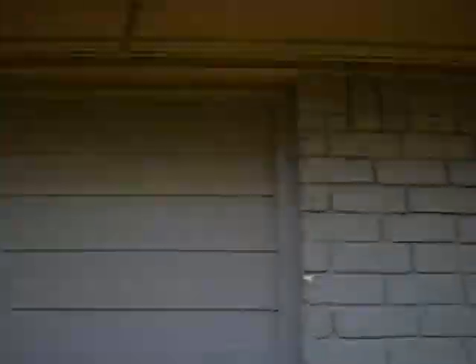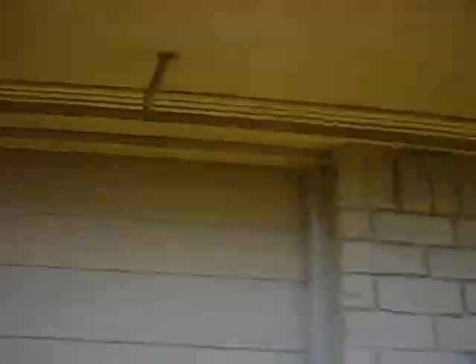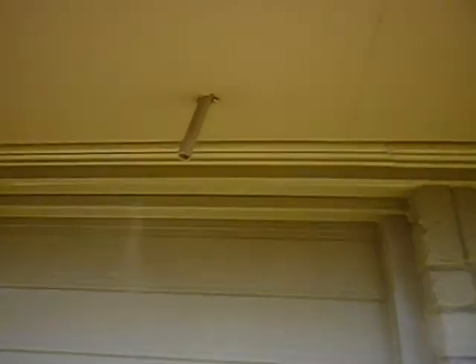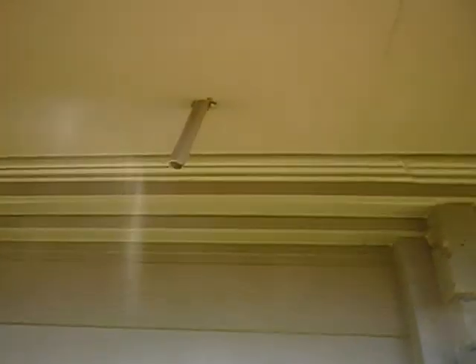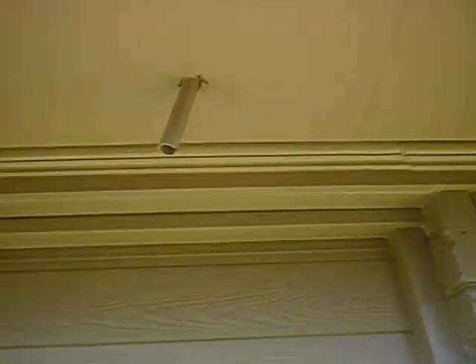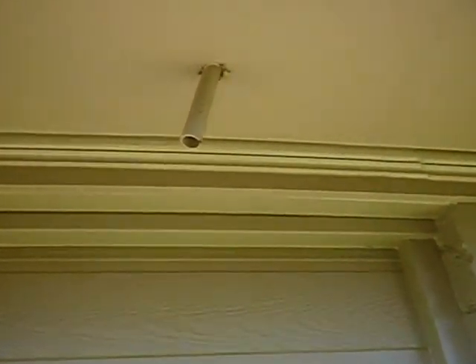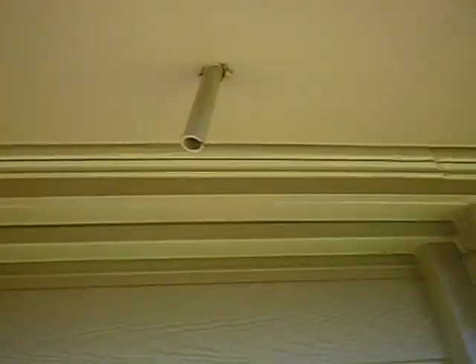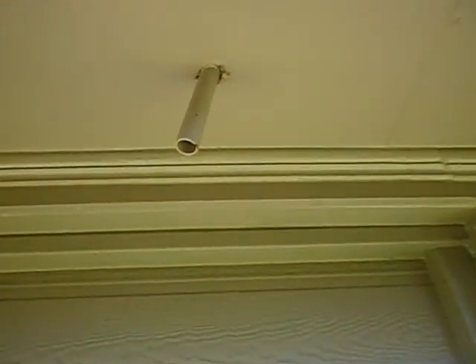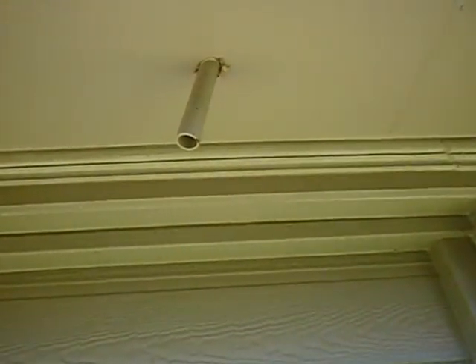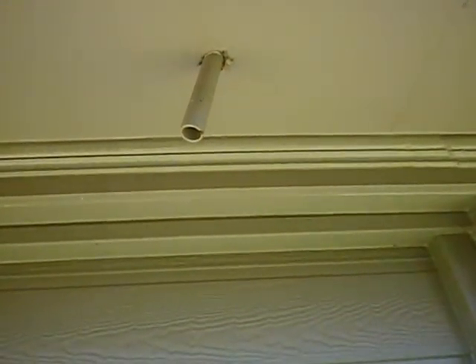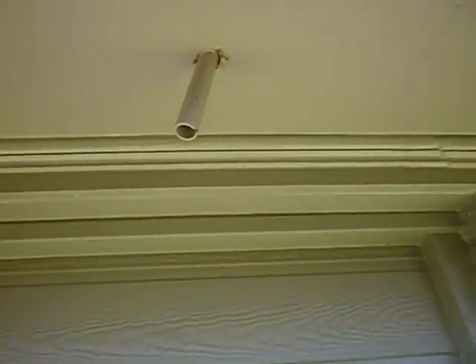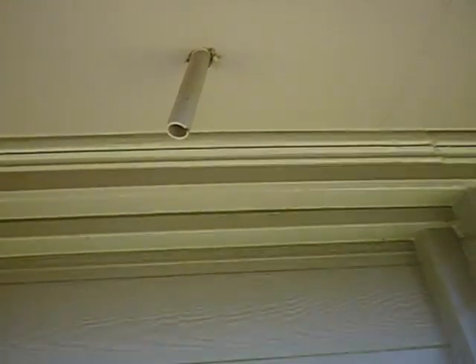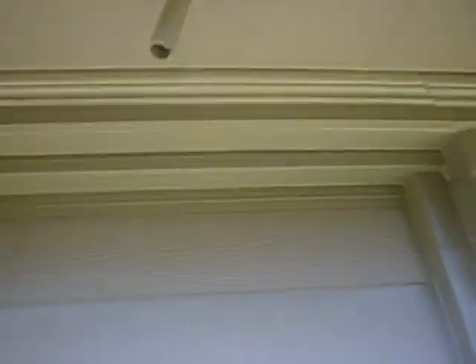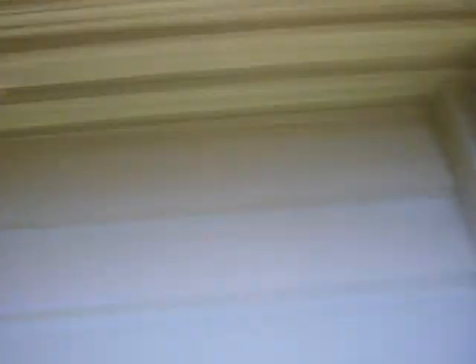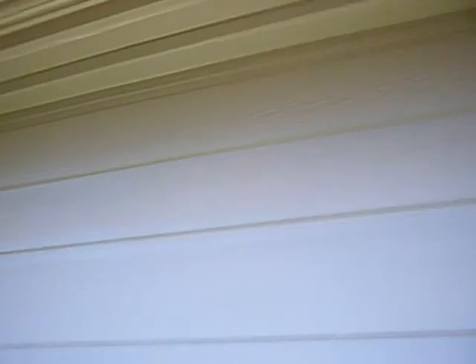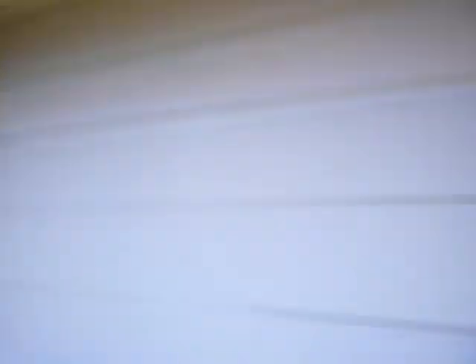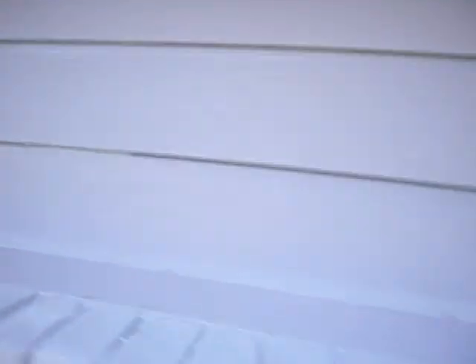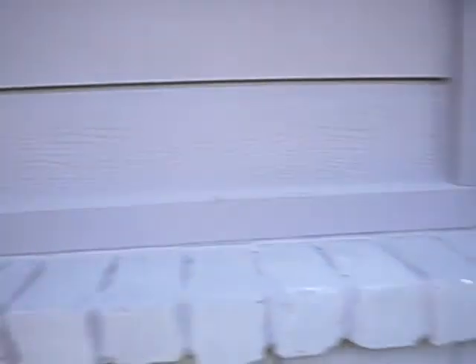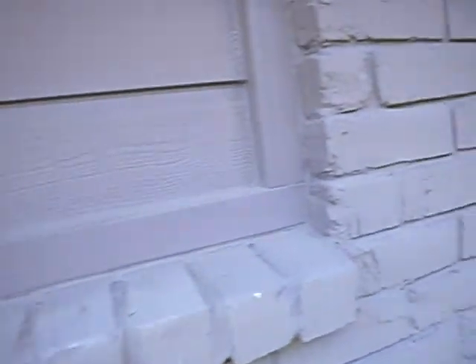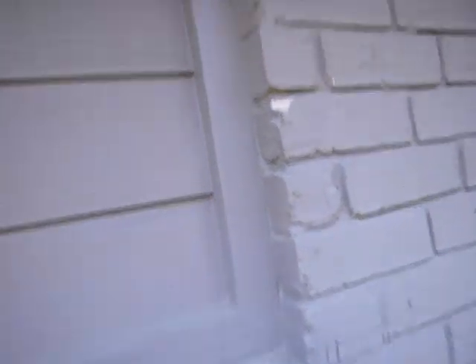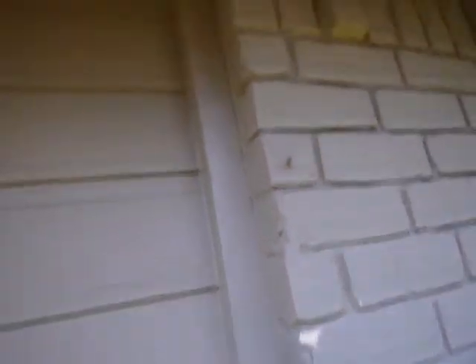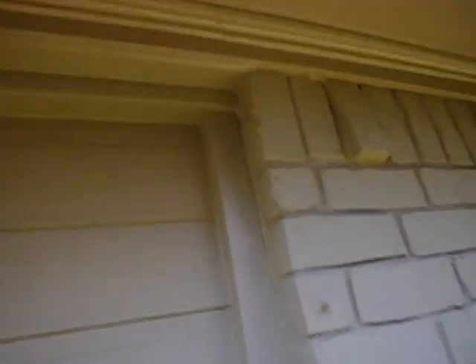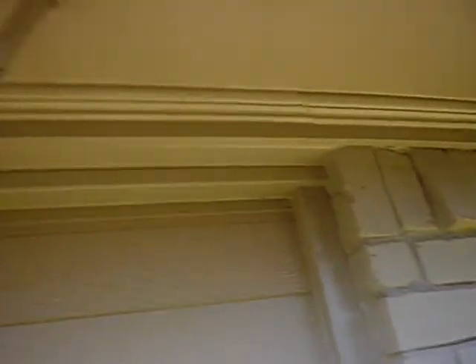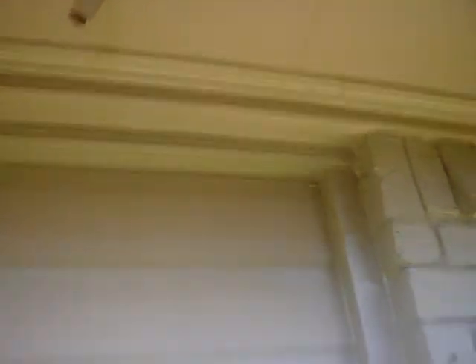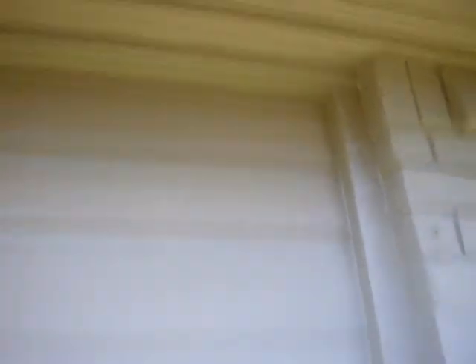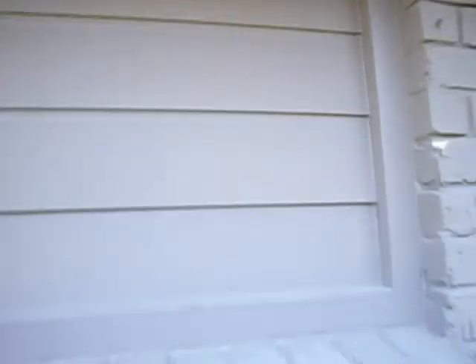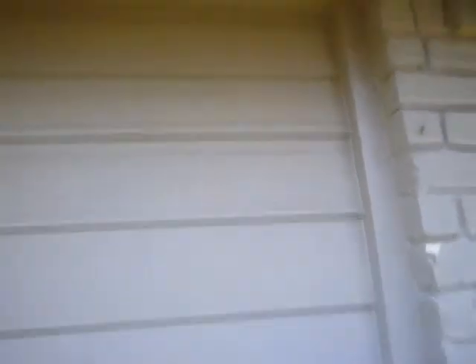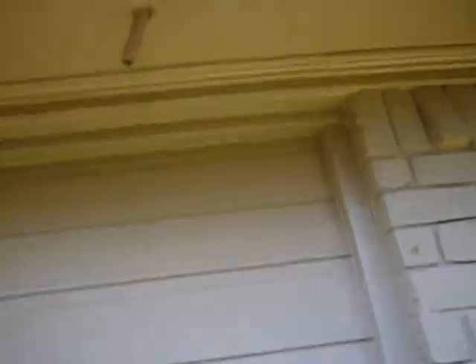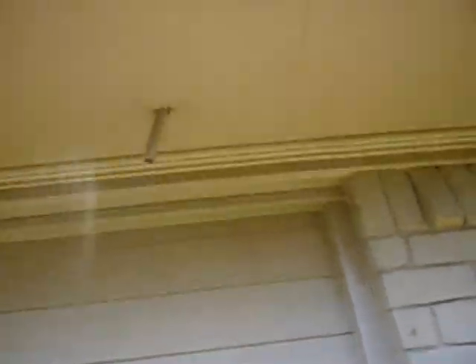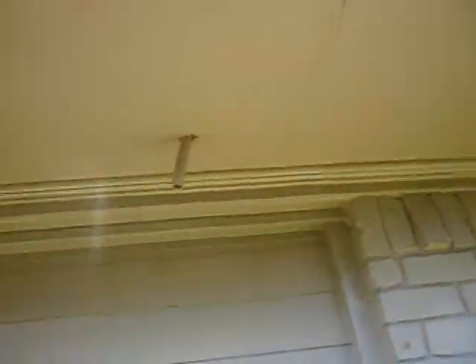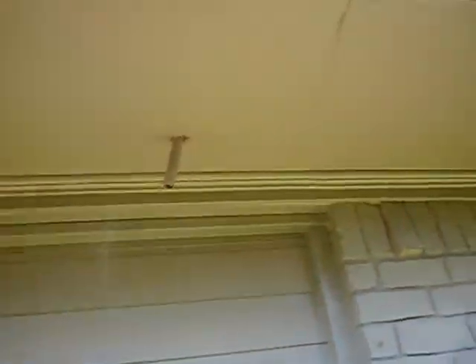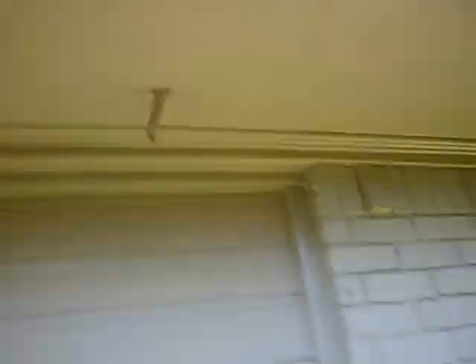This is the secondary drain line for one of the air conditioning systems. It's supposed to discharge over an obvious location such as a window. This window has been boarded up so it's no longer an obvious location.